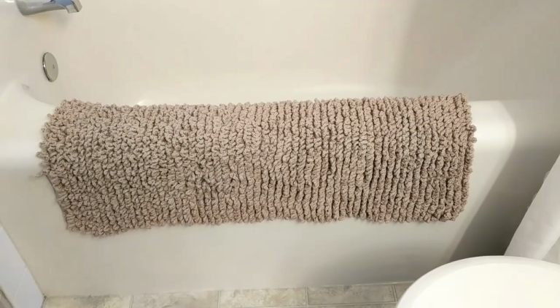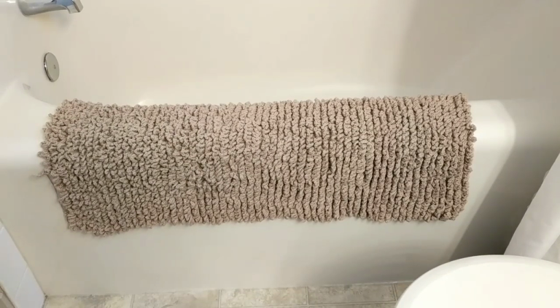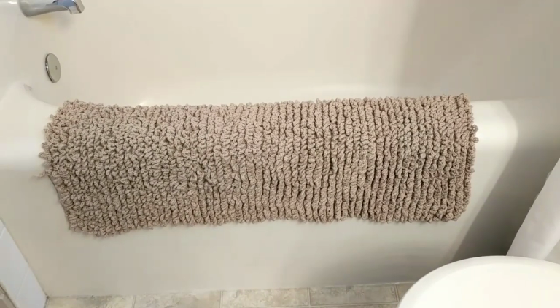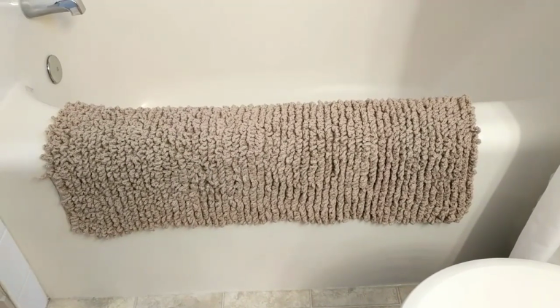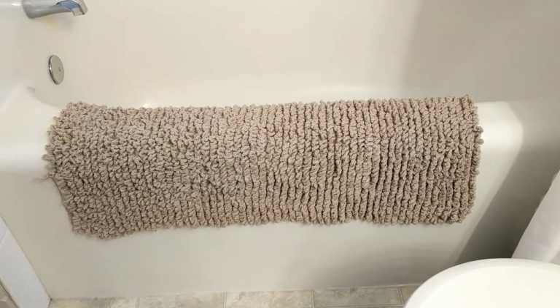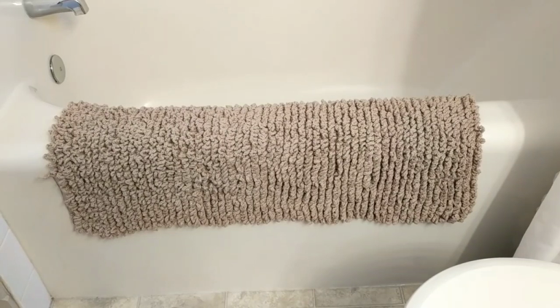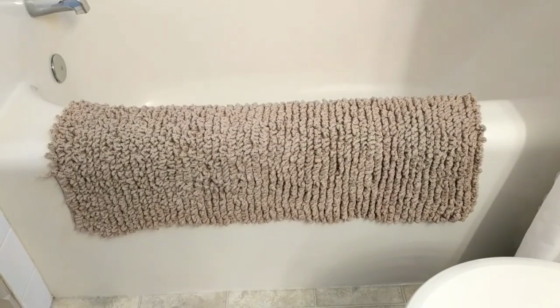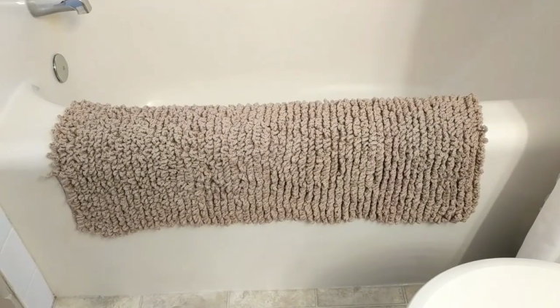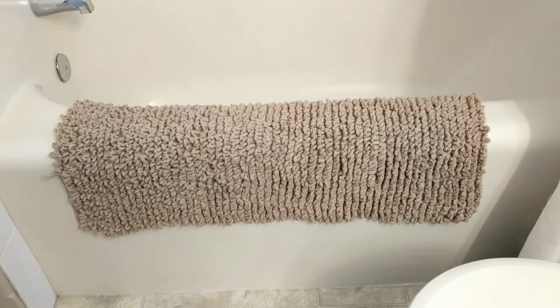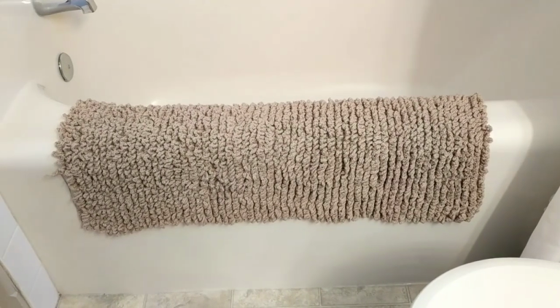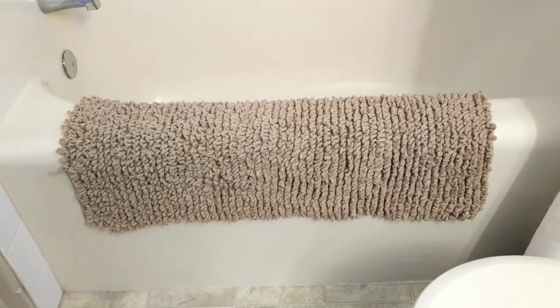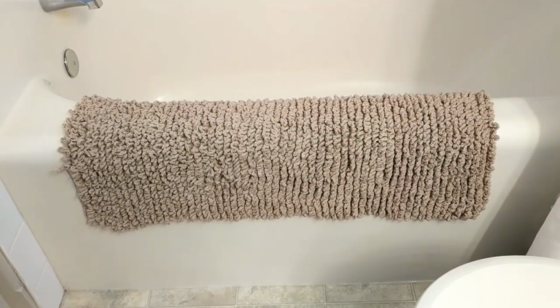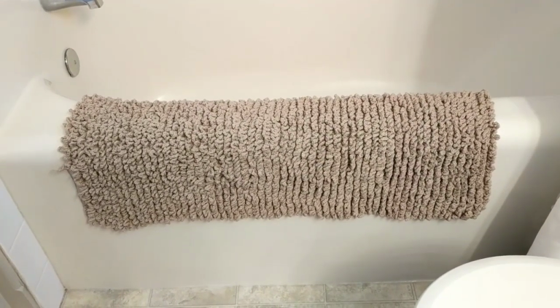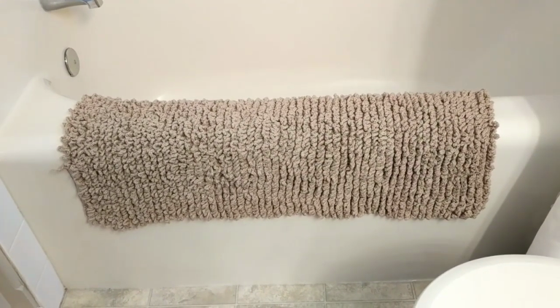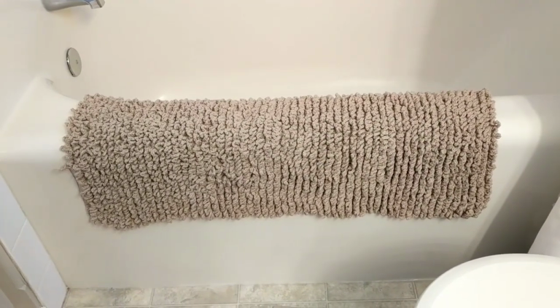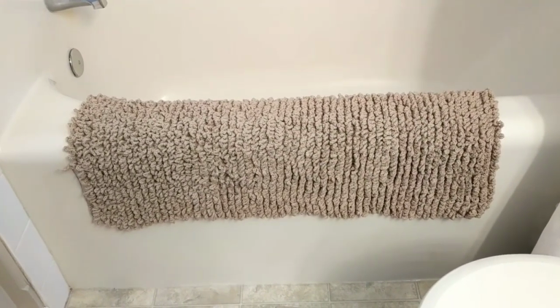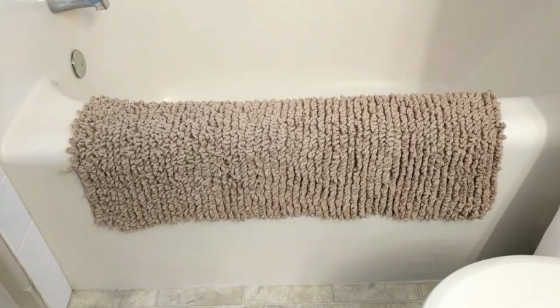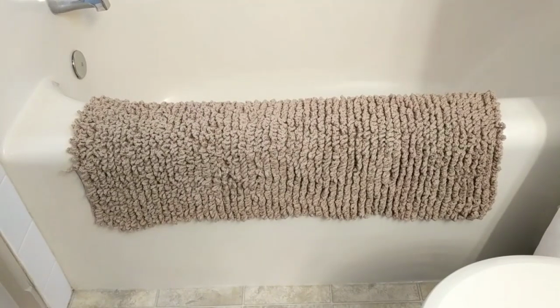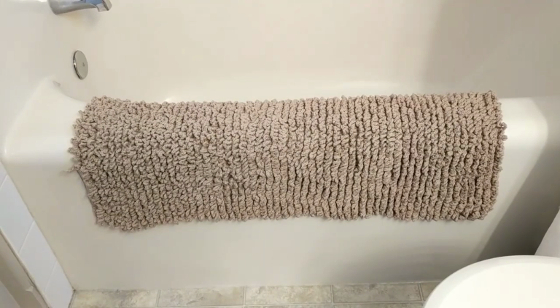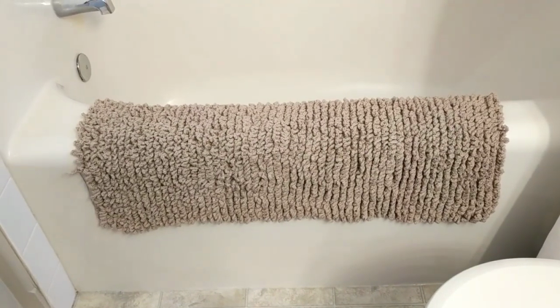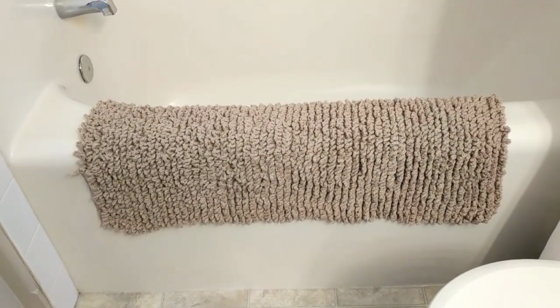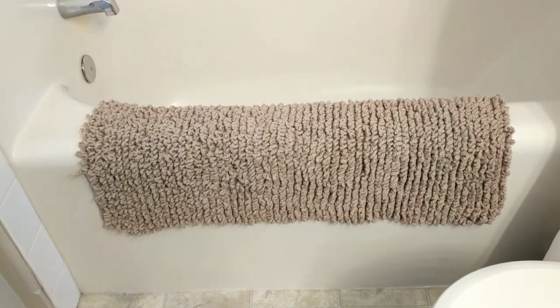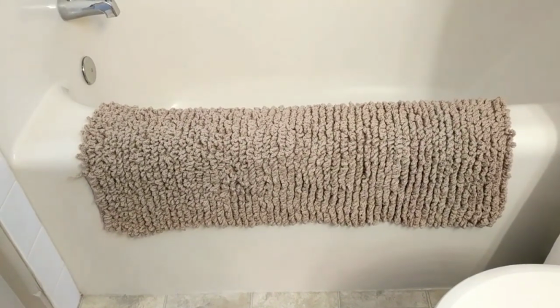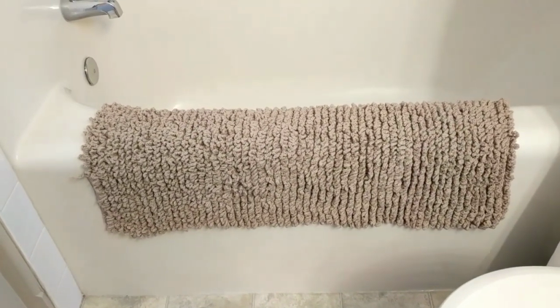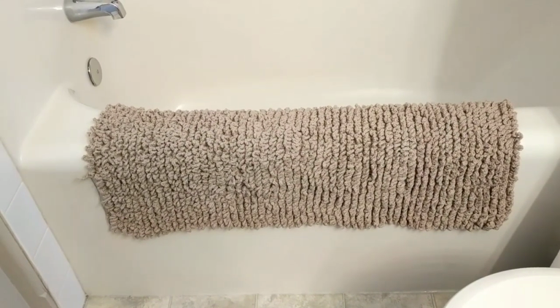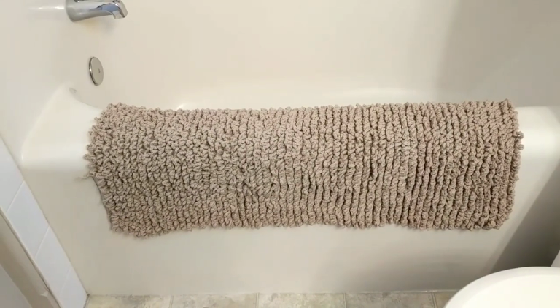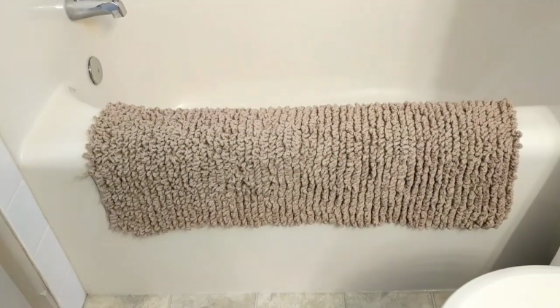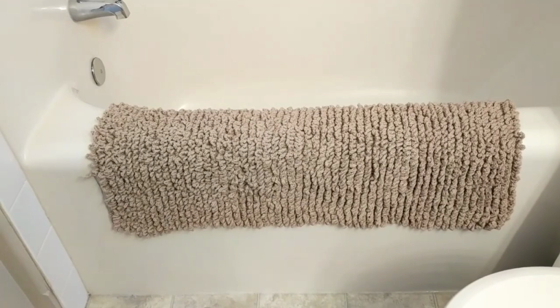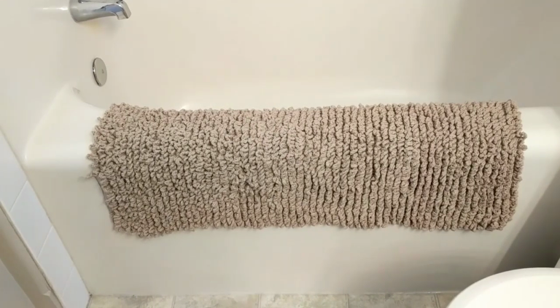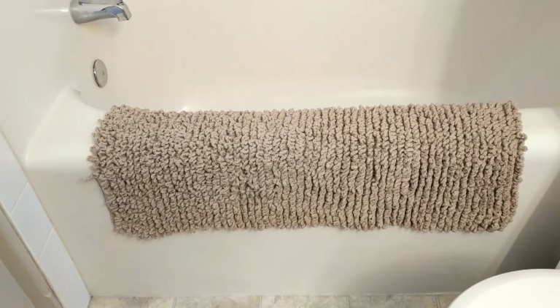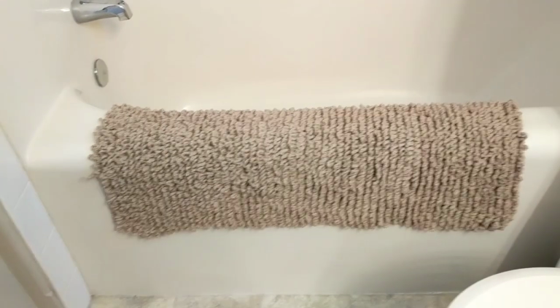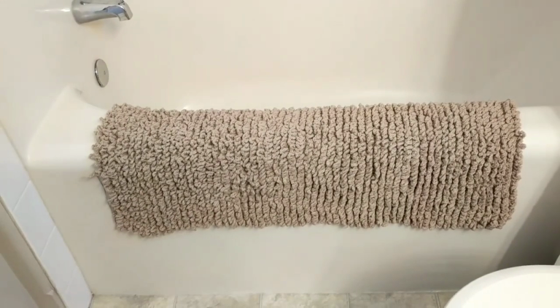Hello, this is Frida. Welcome to my channel. For today's tutorial I am going to teach you how to crochet this lovely rug. Yes, it's handmade. I am so proud of myself.